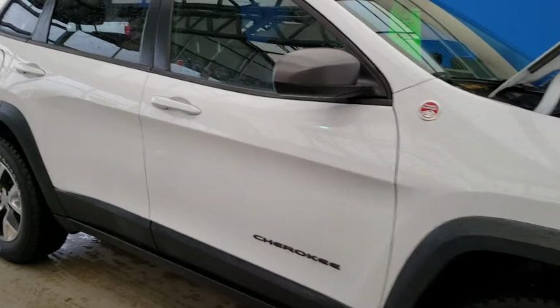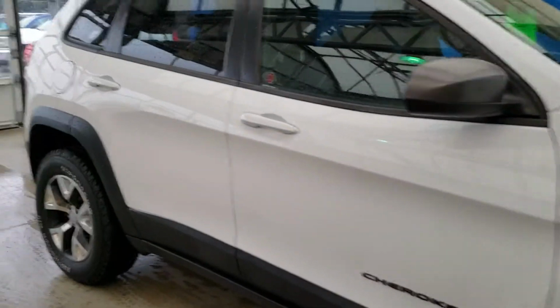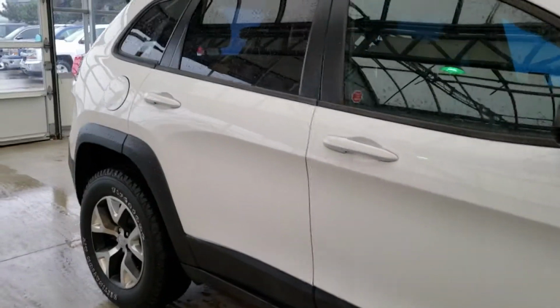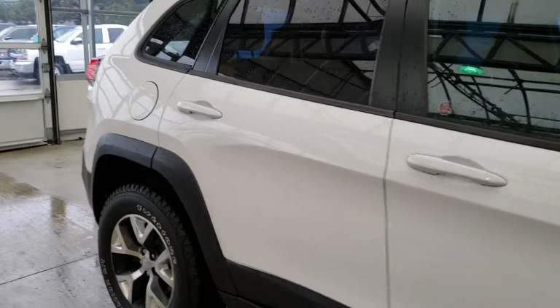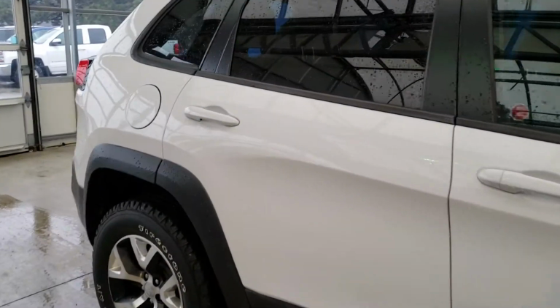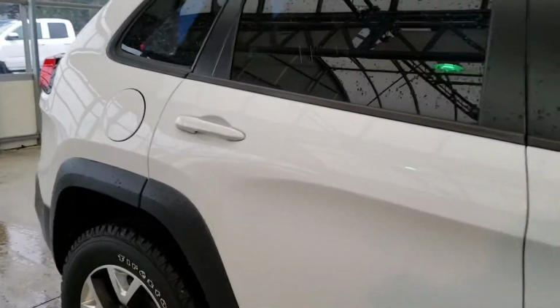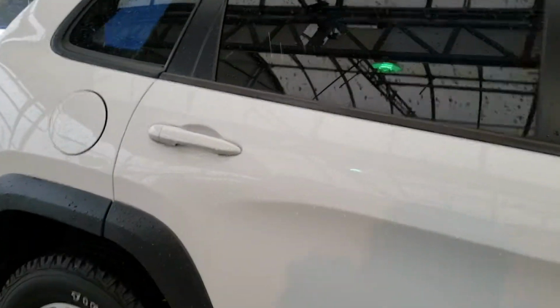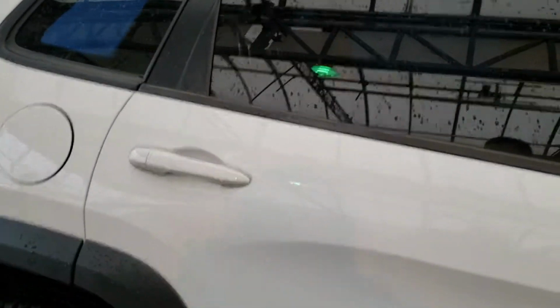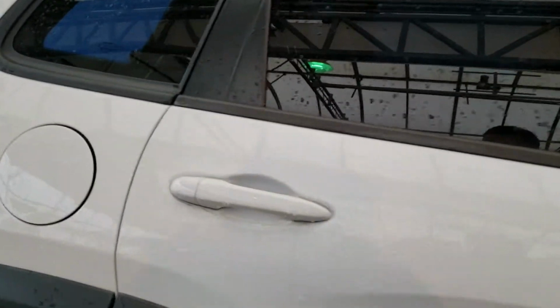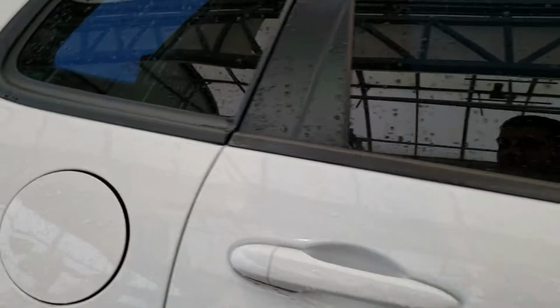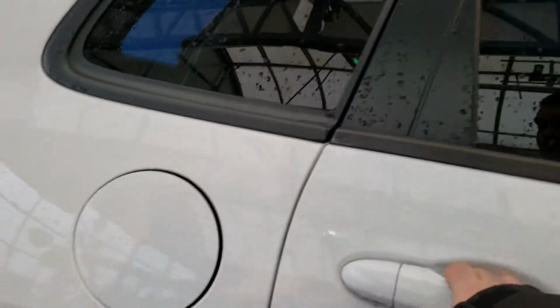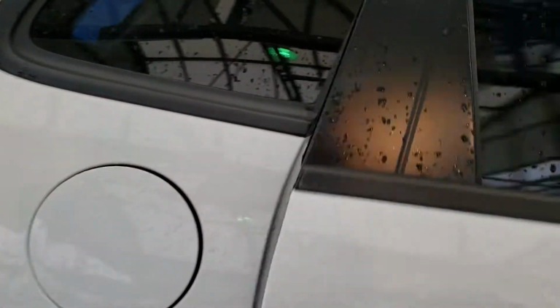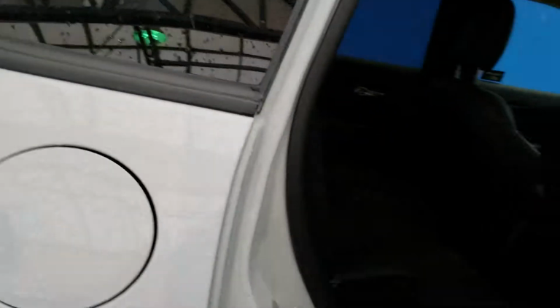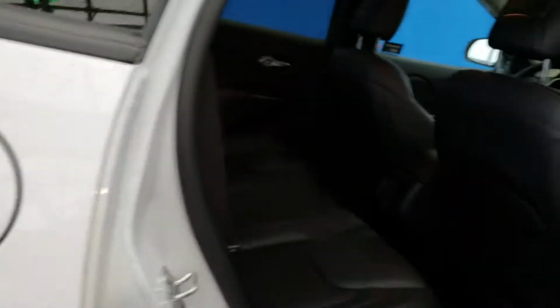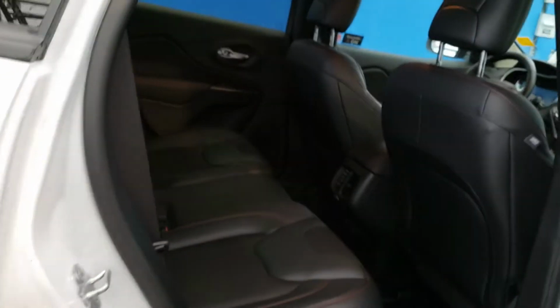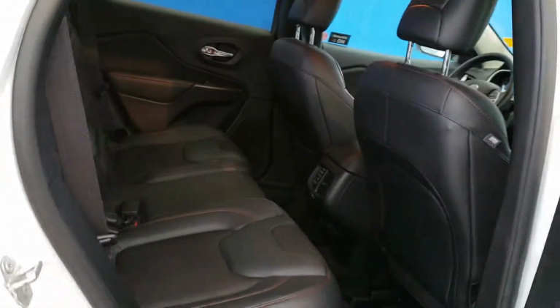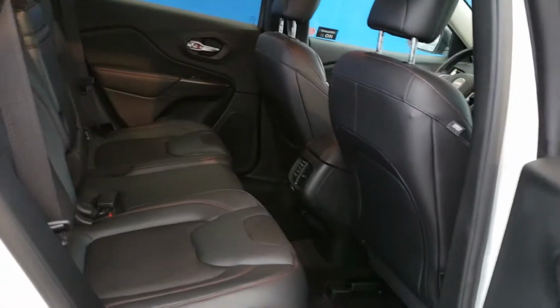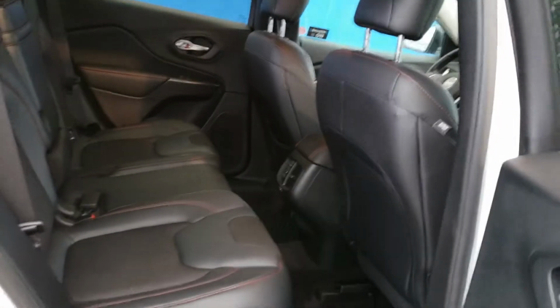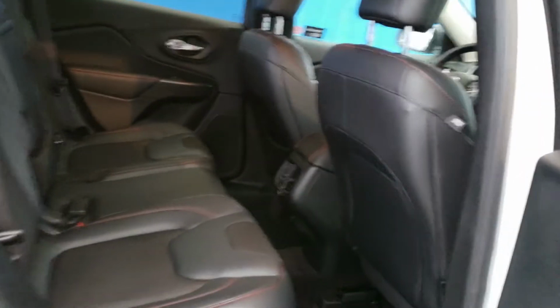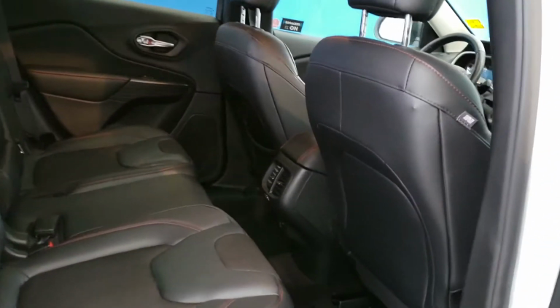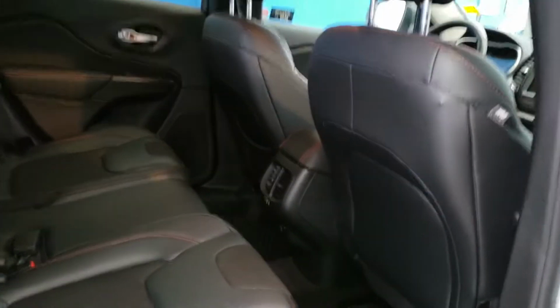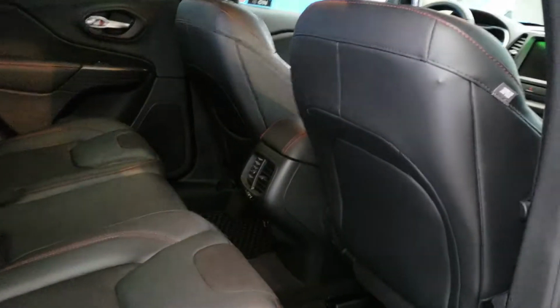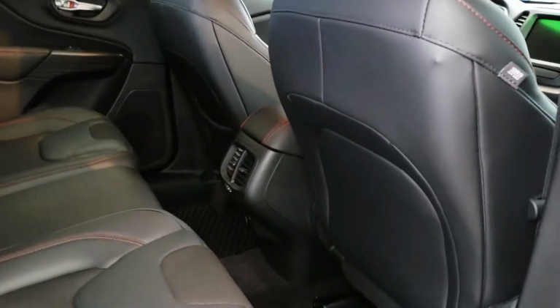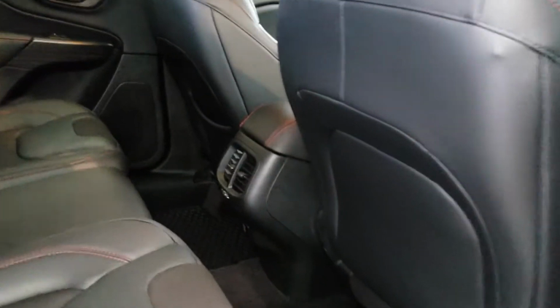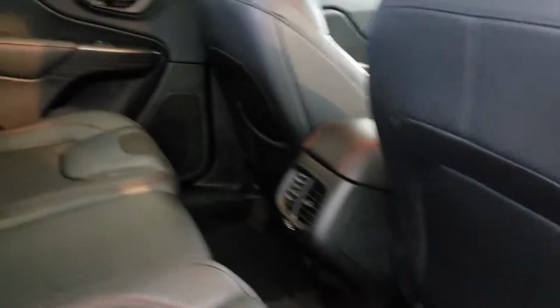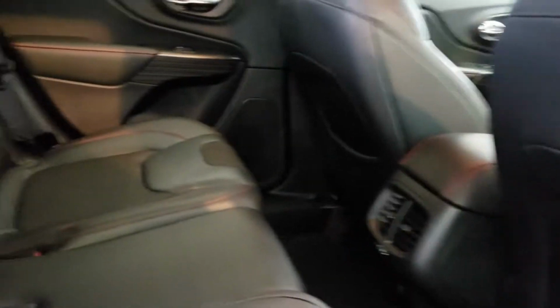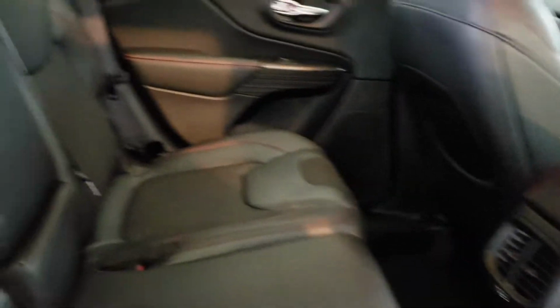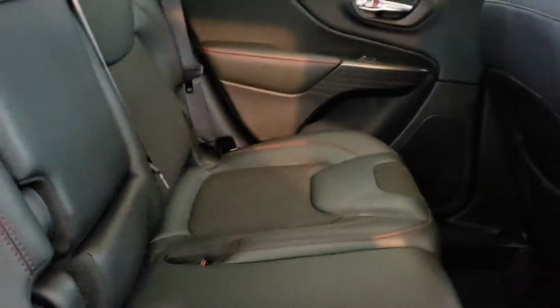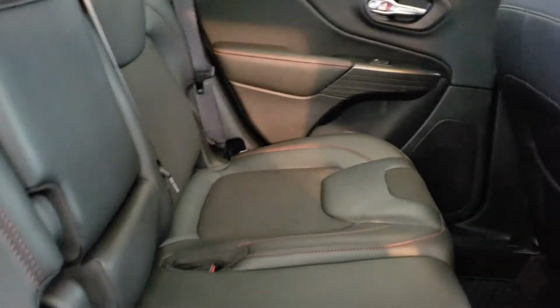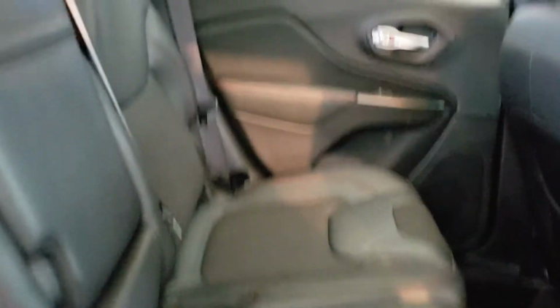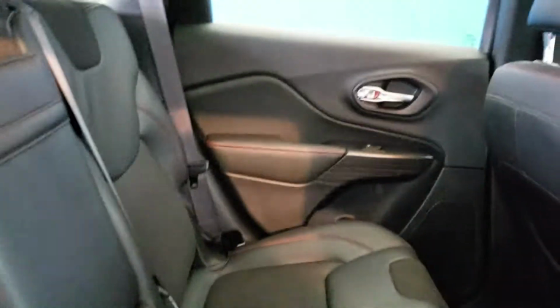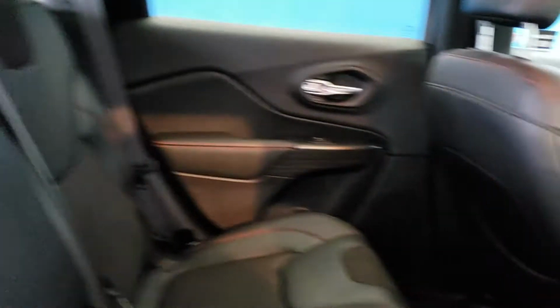Now we're going to take a look at your passenger seat back here. Take a look at the room that you guys have. As you guys can clearly tell there's lots of room in the back there for your passengers. They're gonna be sitting very nice and comfortable.